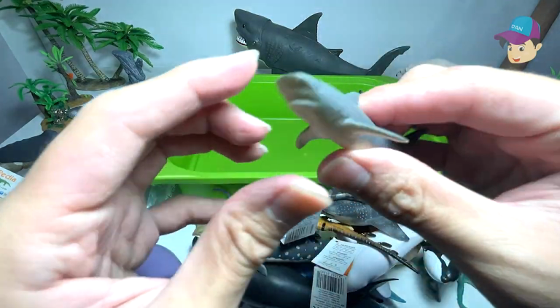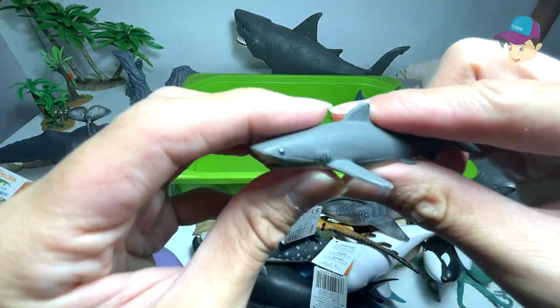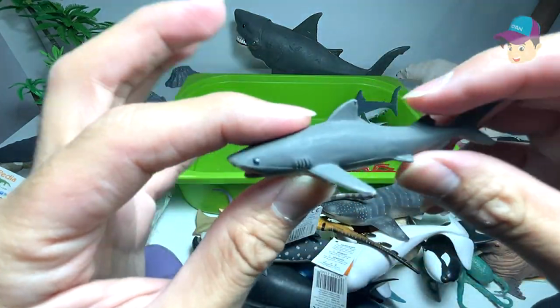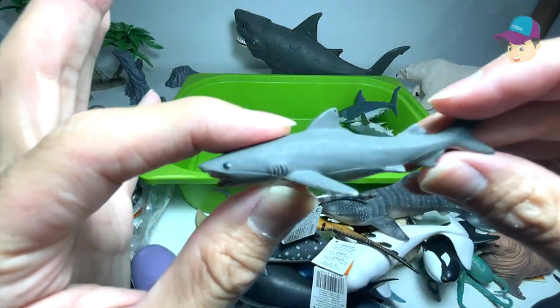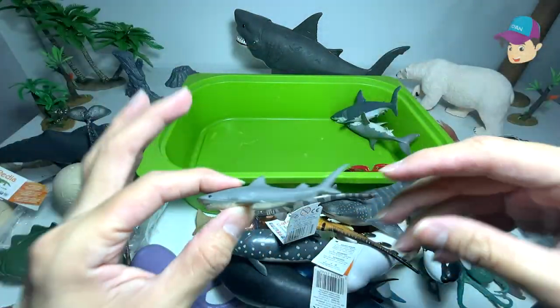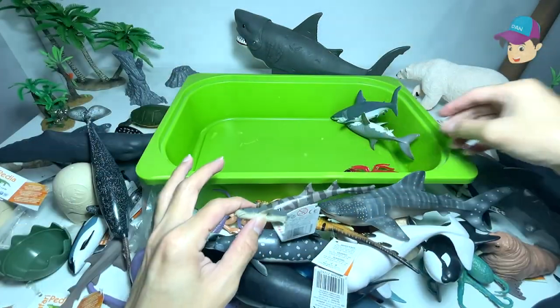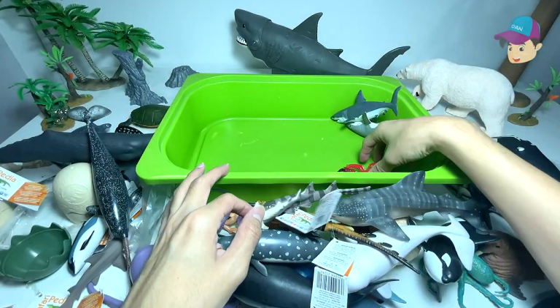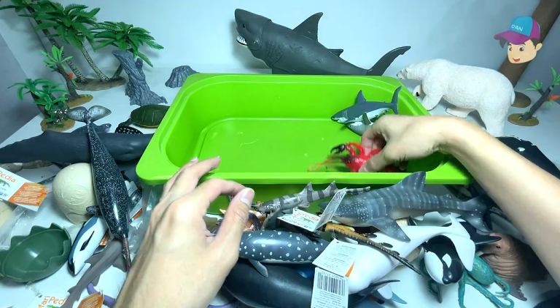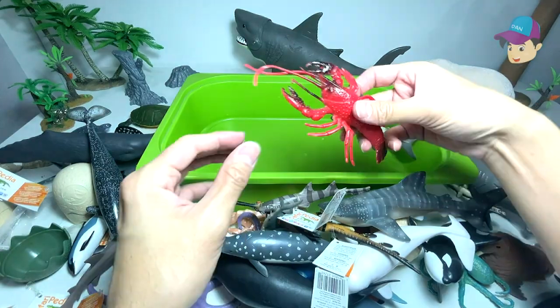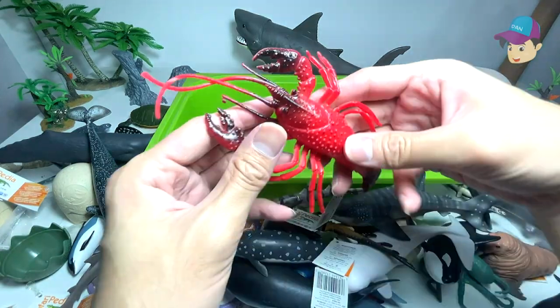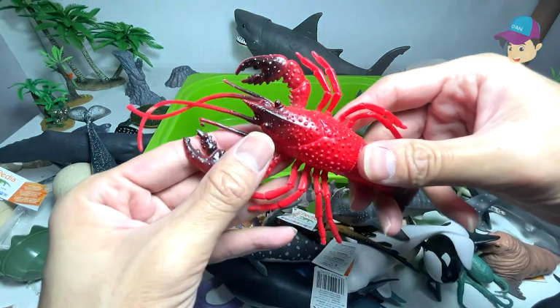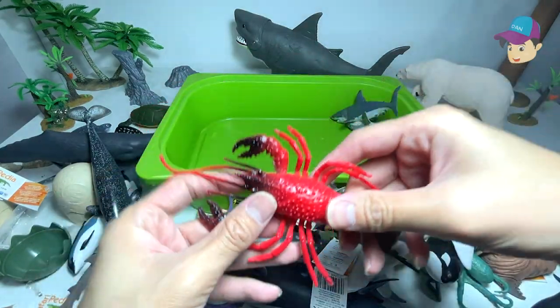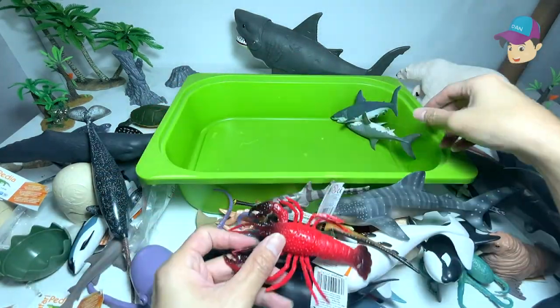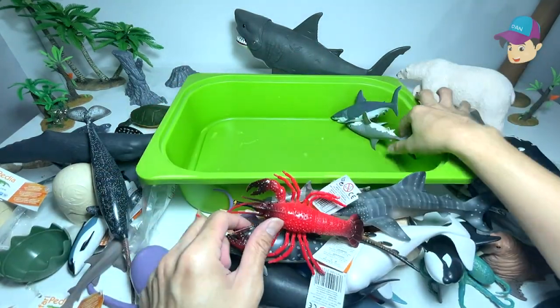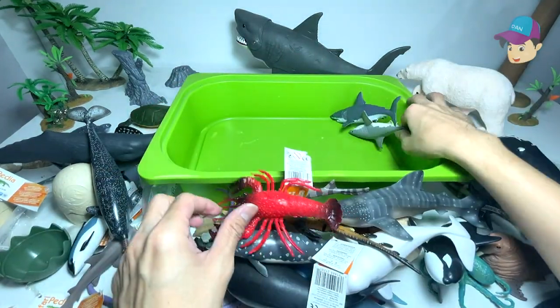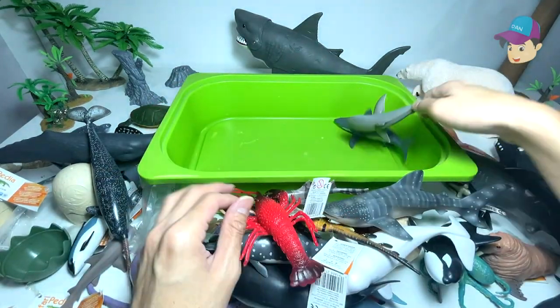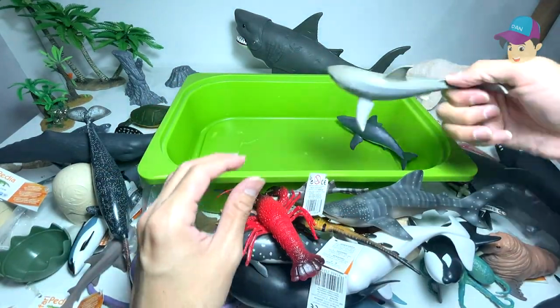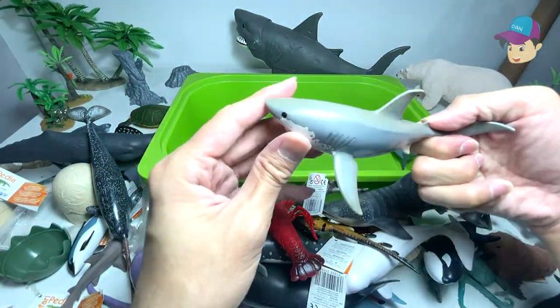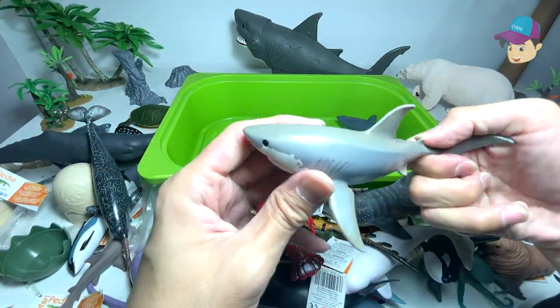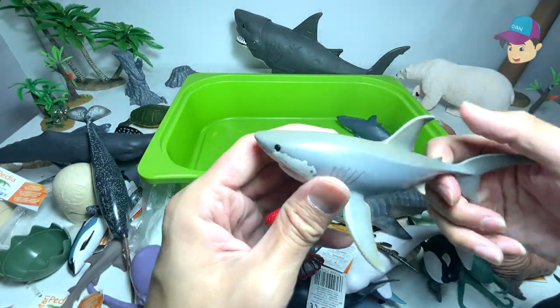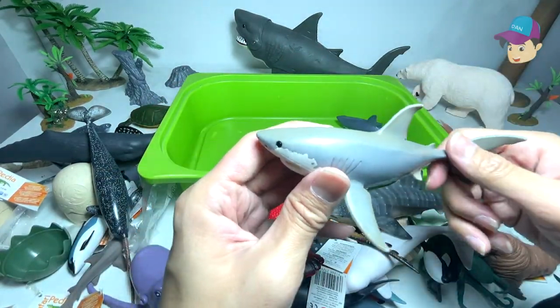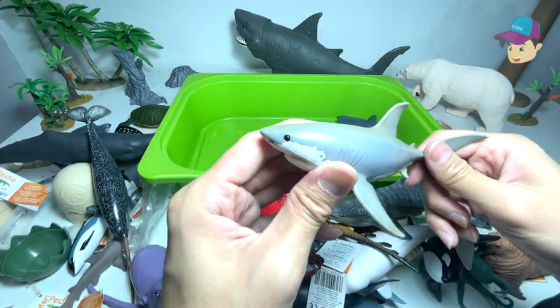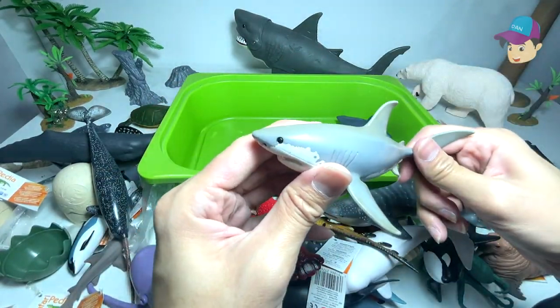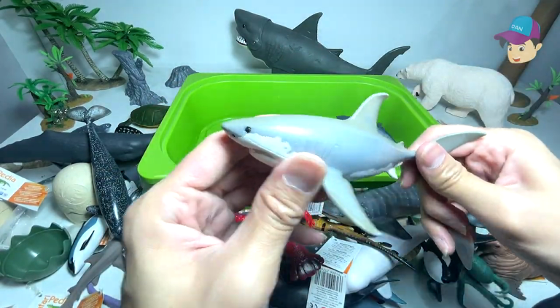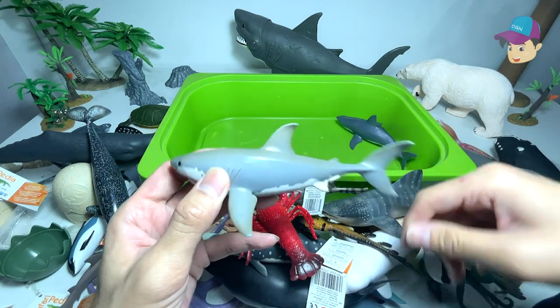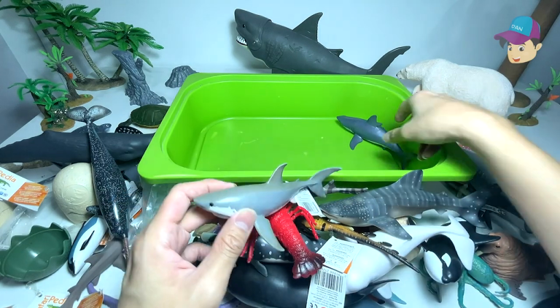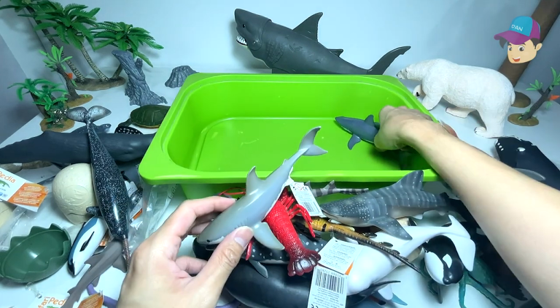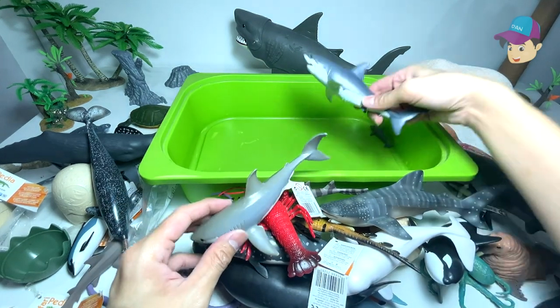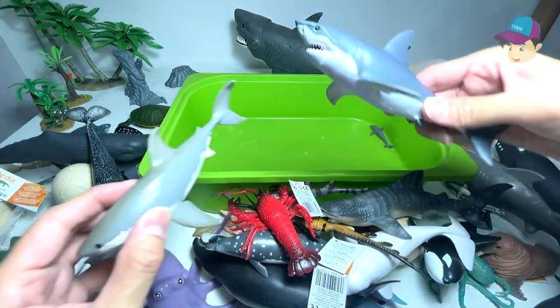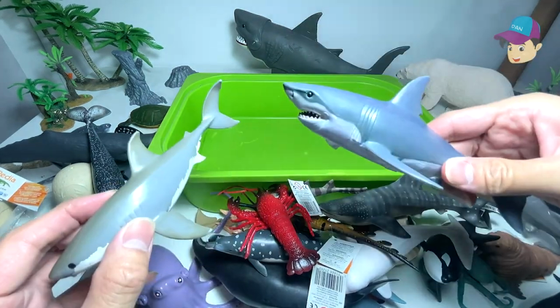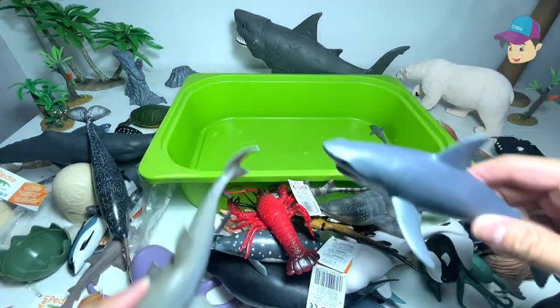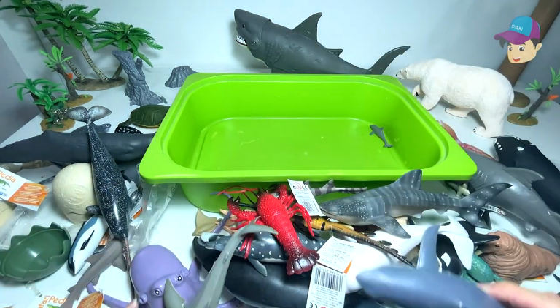And a mini shark right over here. We have a lobster. Another shark. And yet another shark.